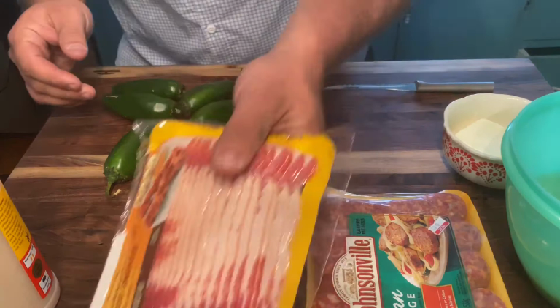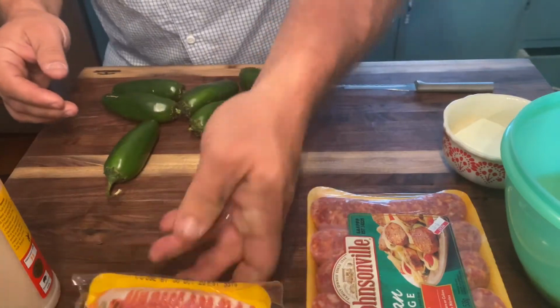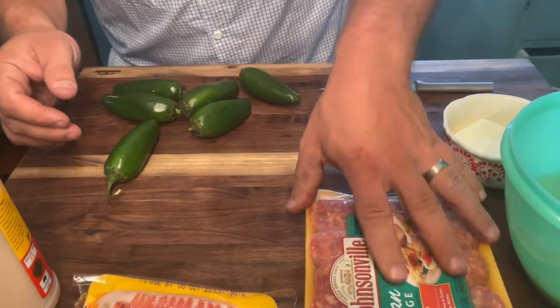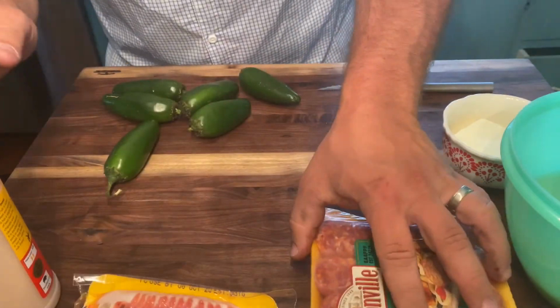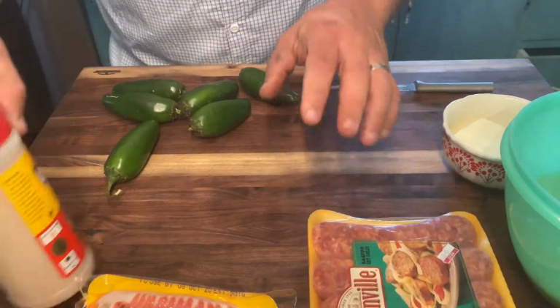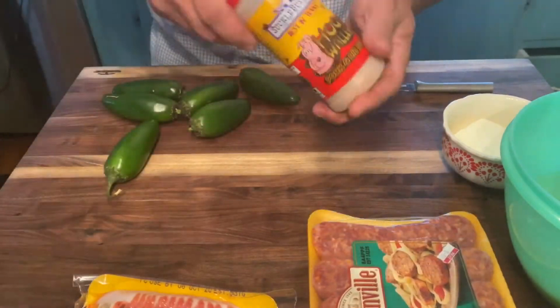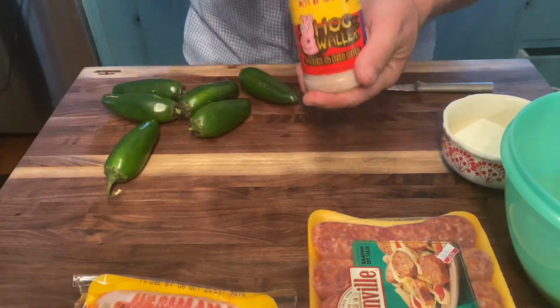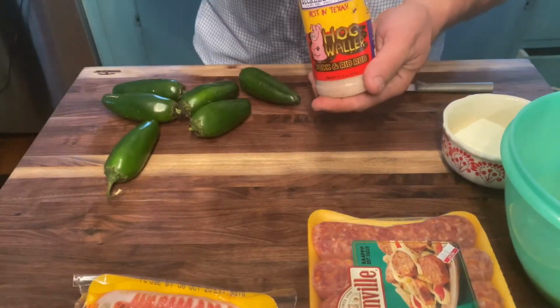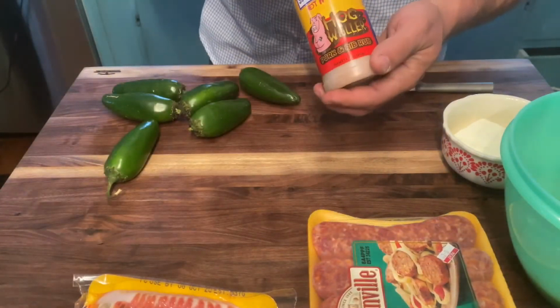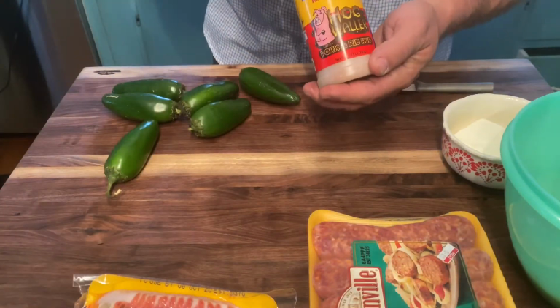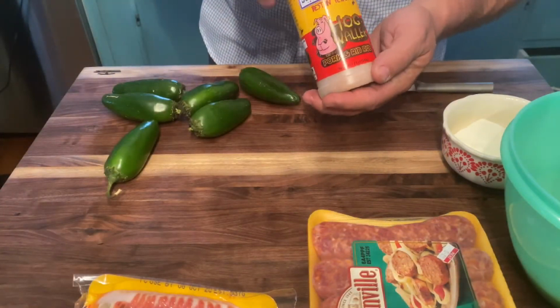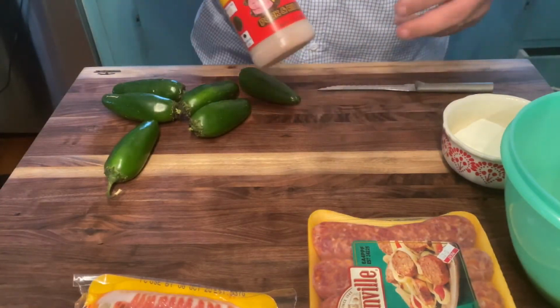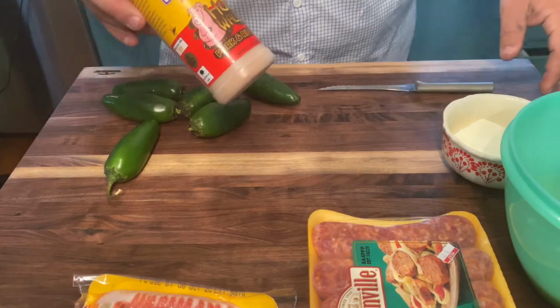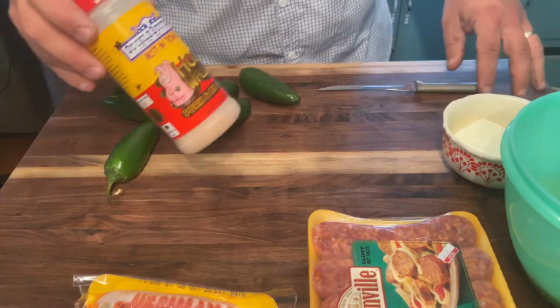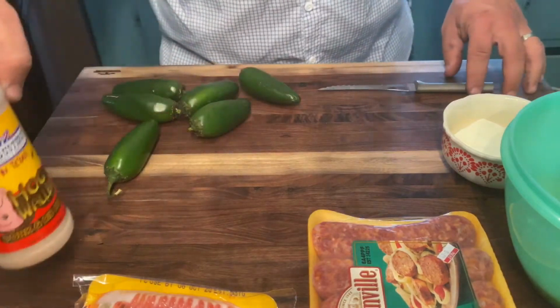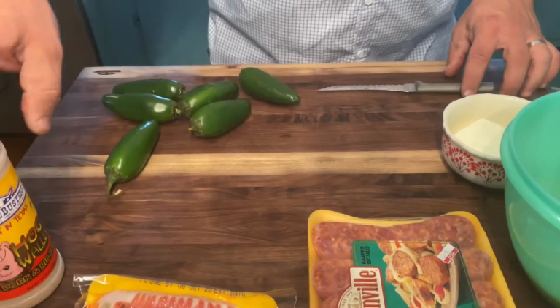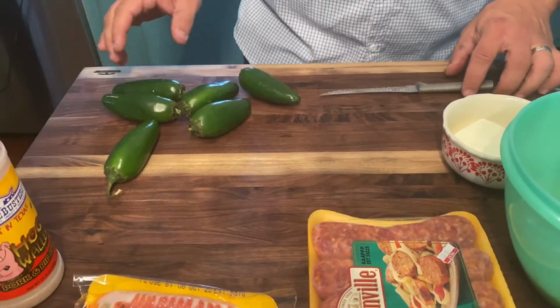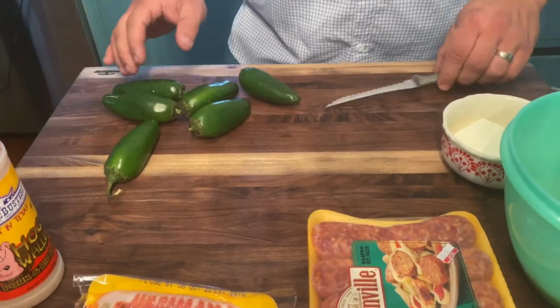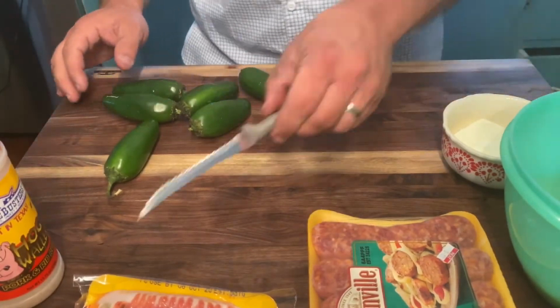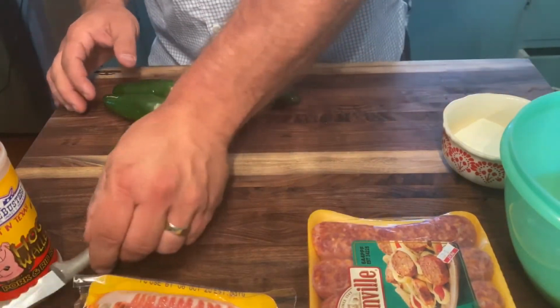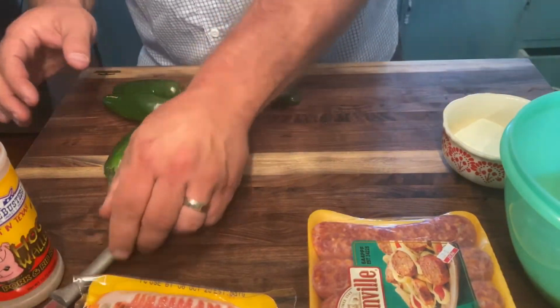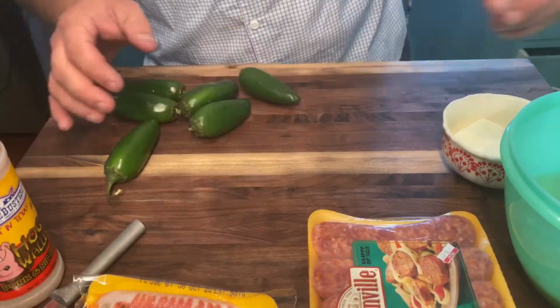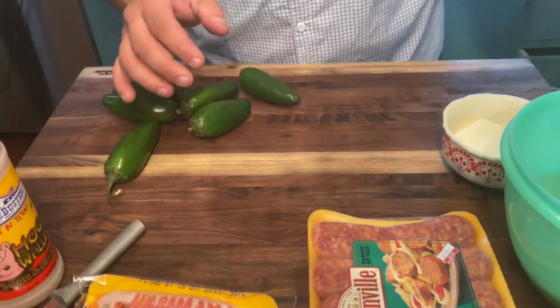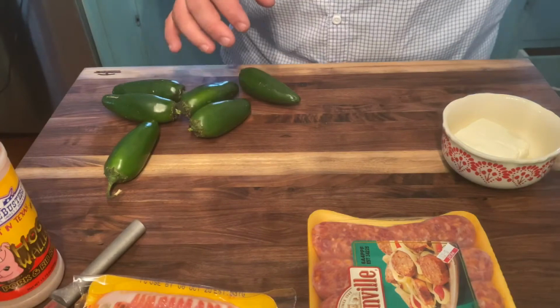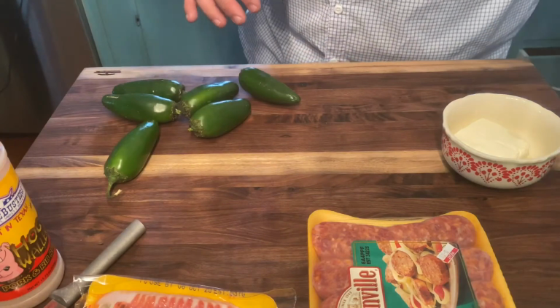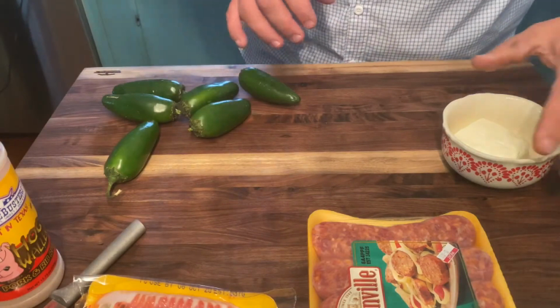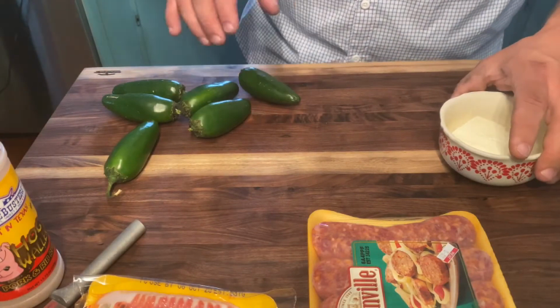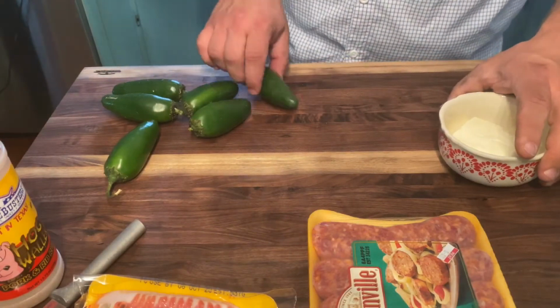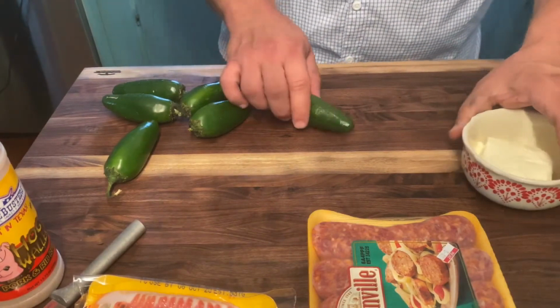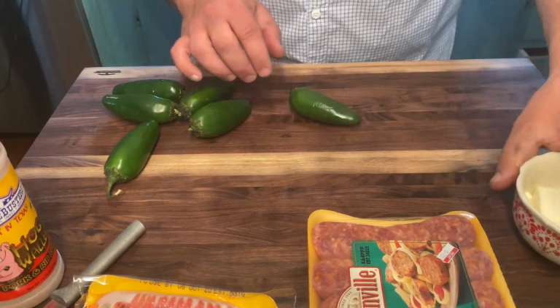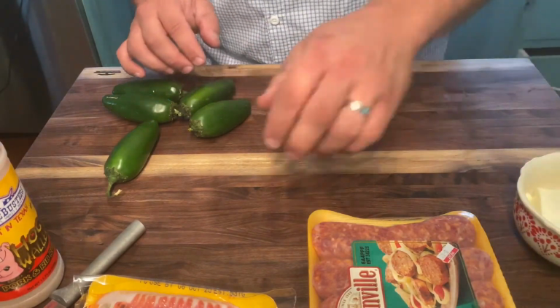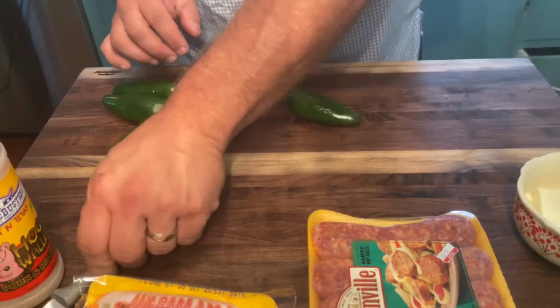And that right there should get us going. Don't forget the most important thing — you have to have Suckle Busters Hog Waller, or any kind of spice or rub that you want to use. I like that Hog Waller; any kind of barbecue rub you like would be great, but I'd recommend Suckle Busters for anybody.